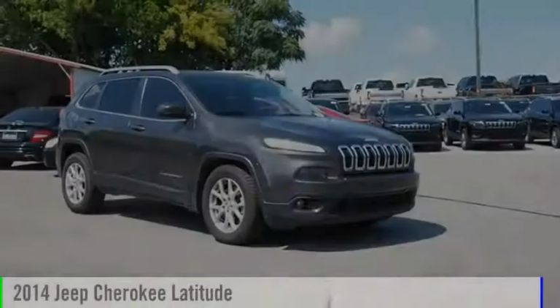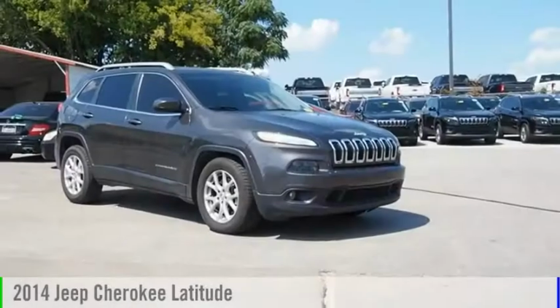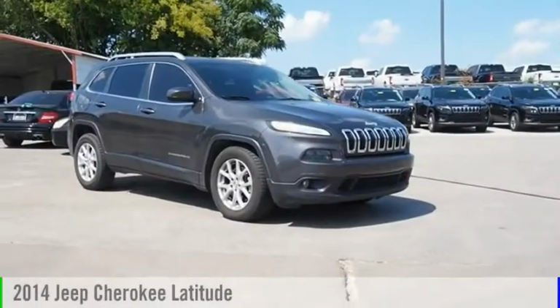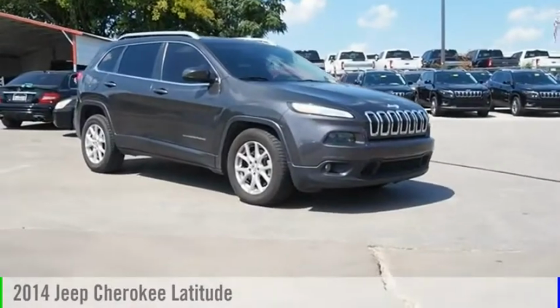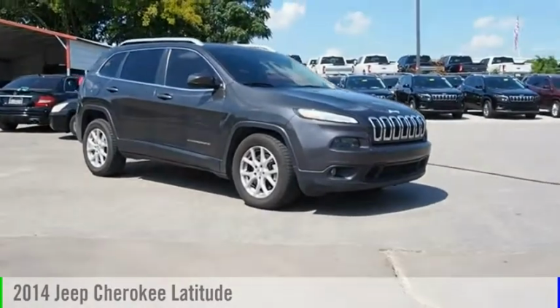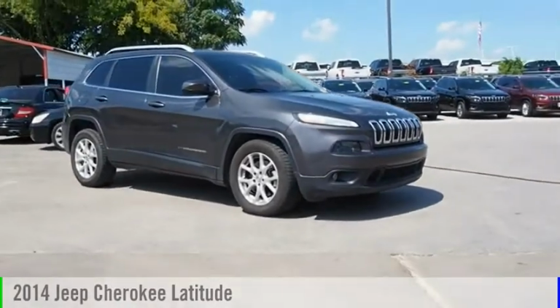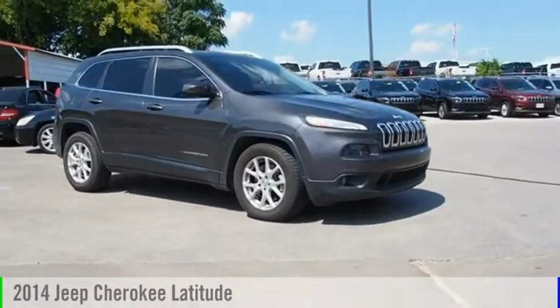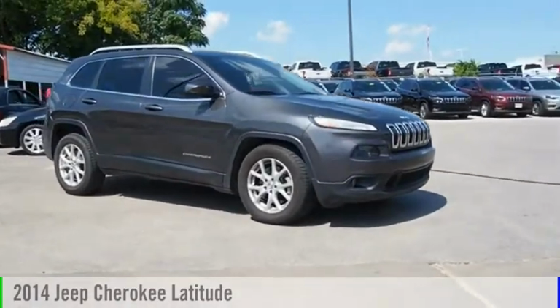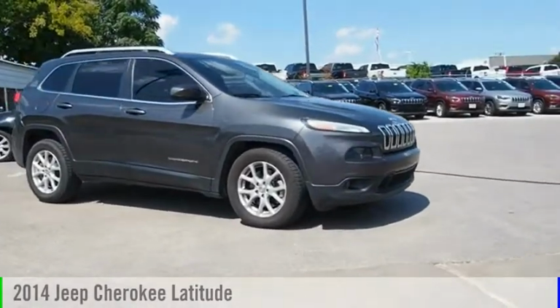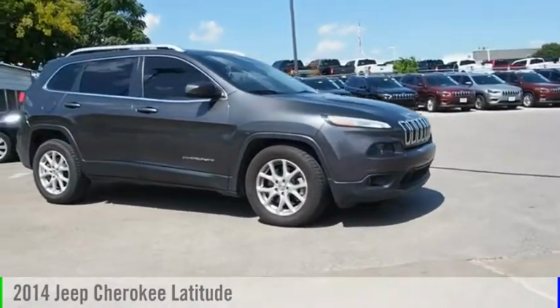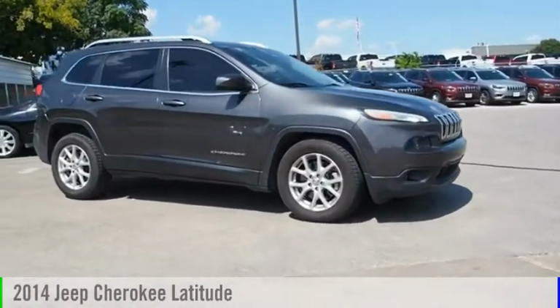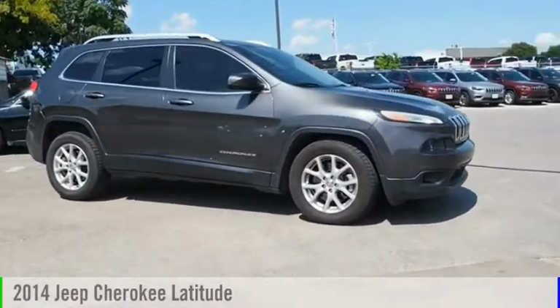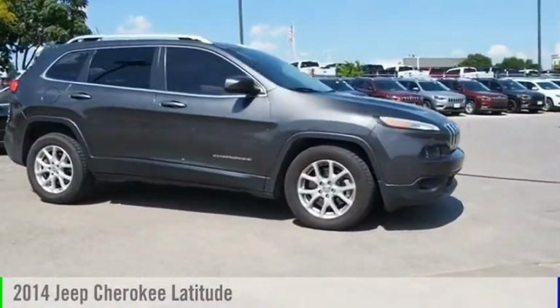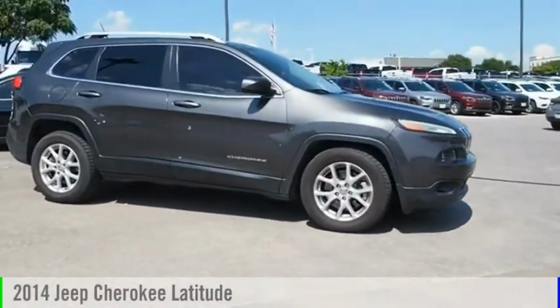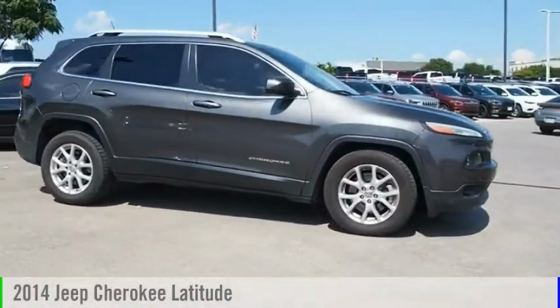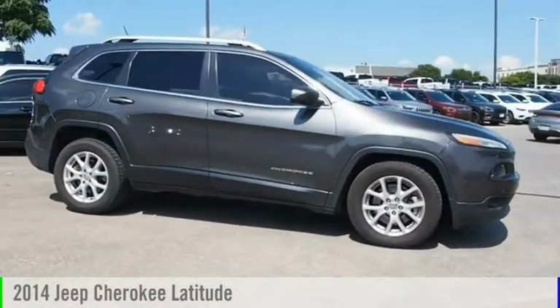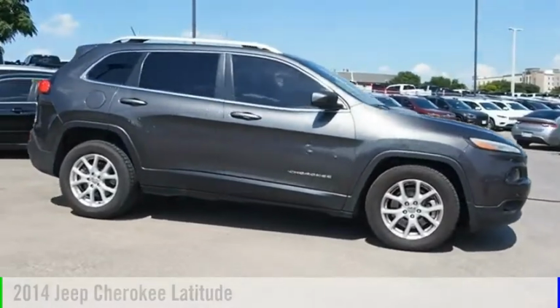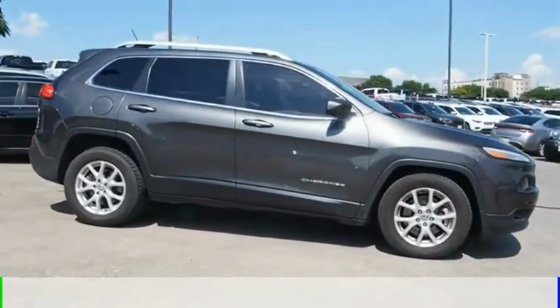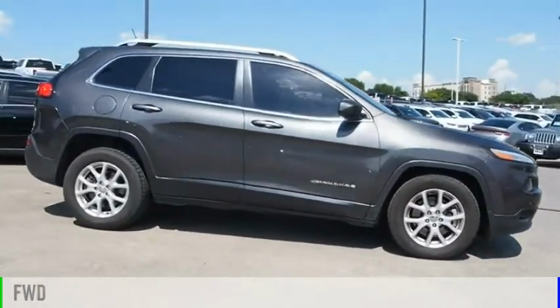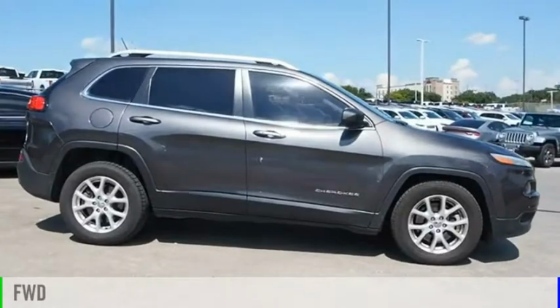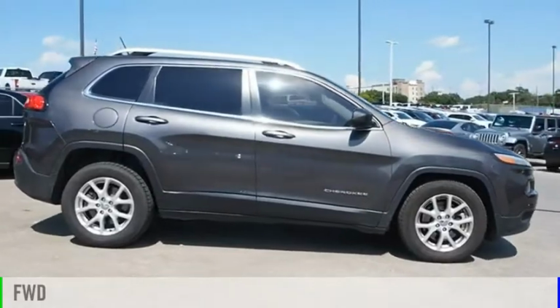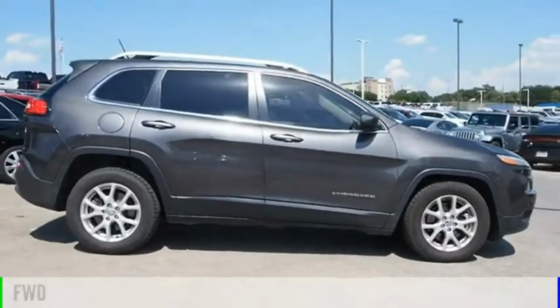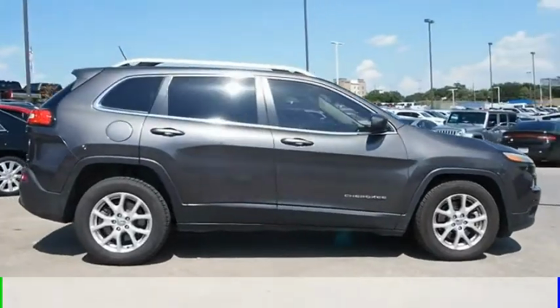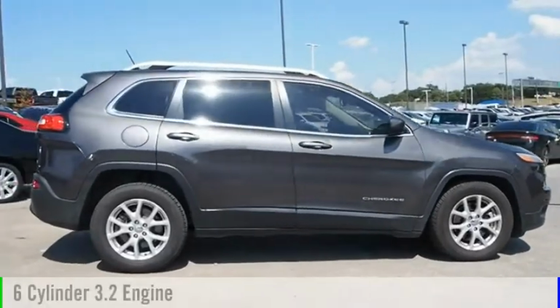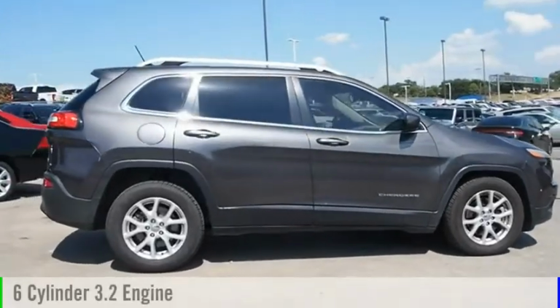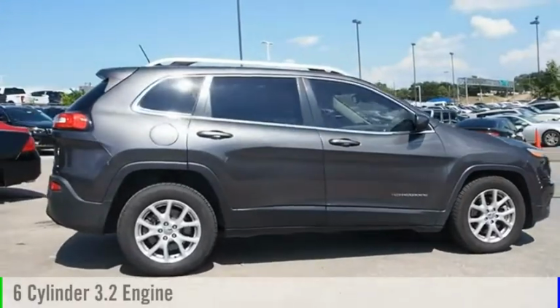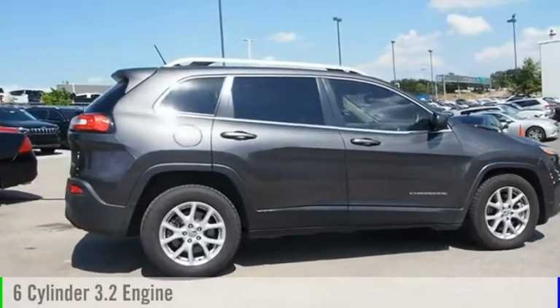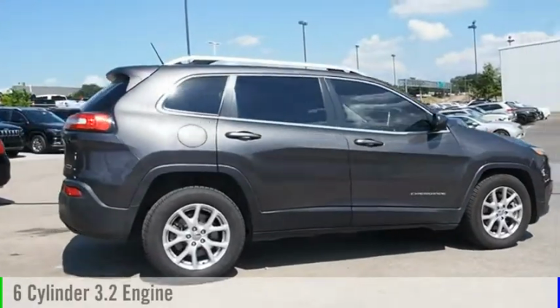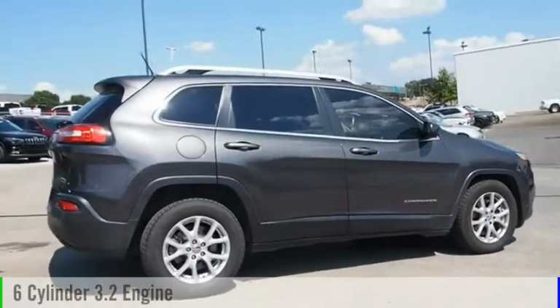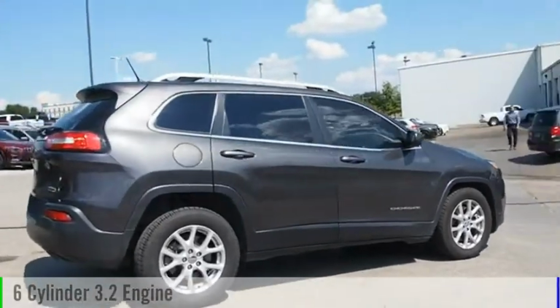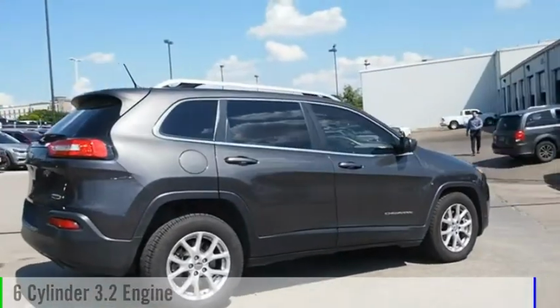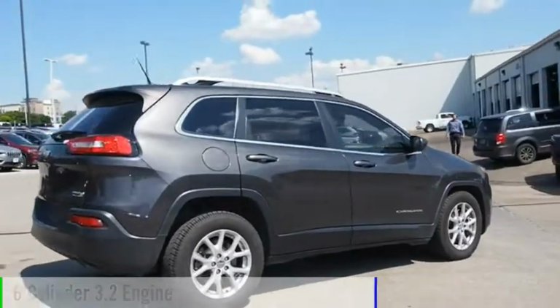Come test drive the 2014 Cherokee. This vehicle is powered by a front-wheel drive, six-cylinder, 3.2-liter engine.